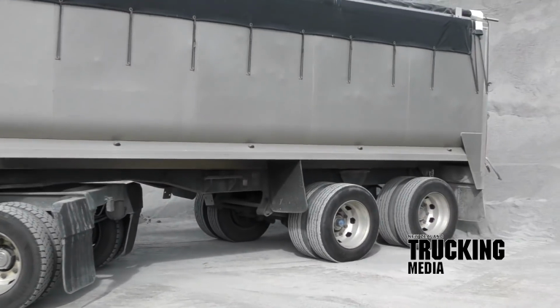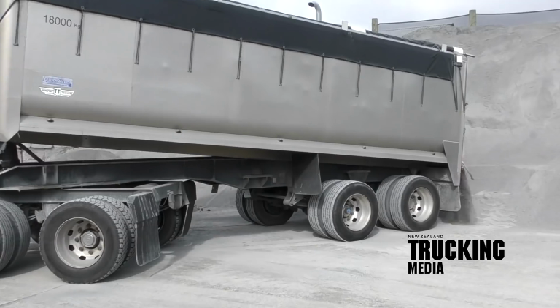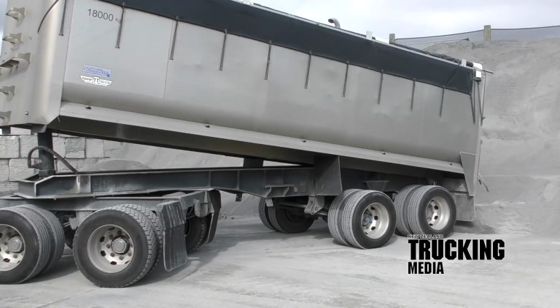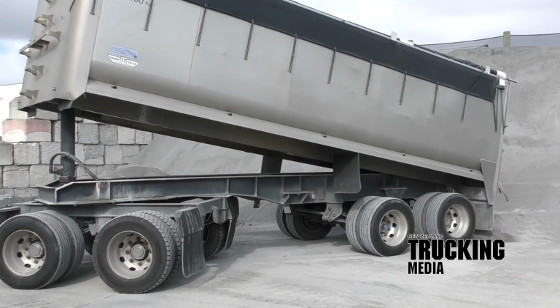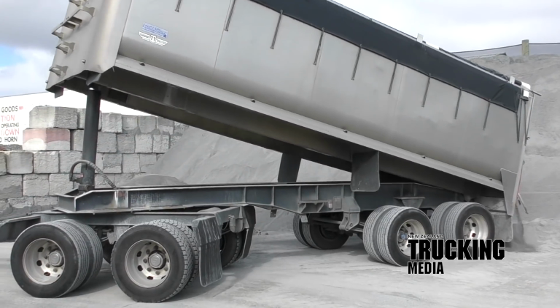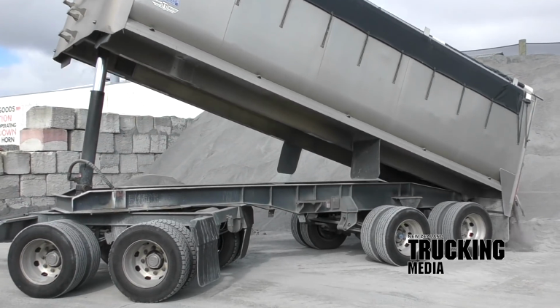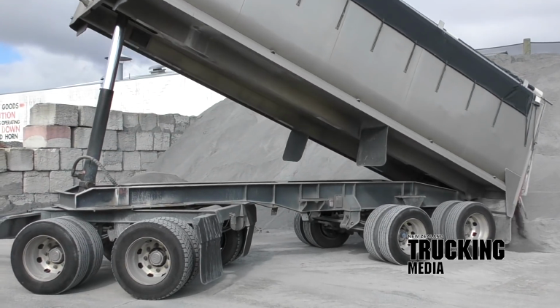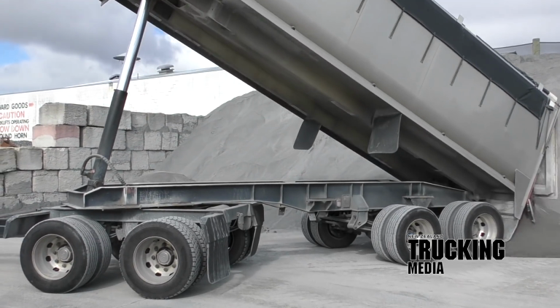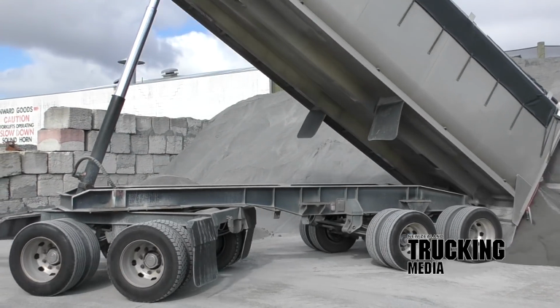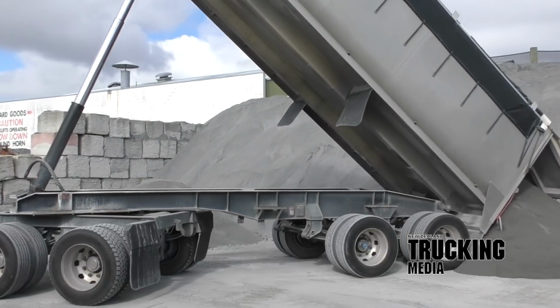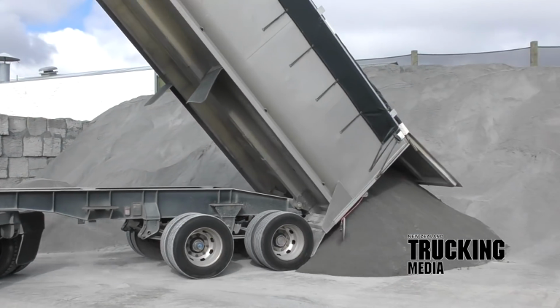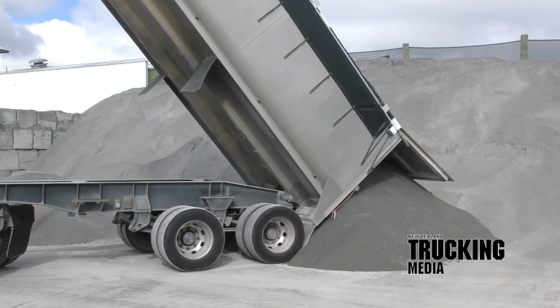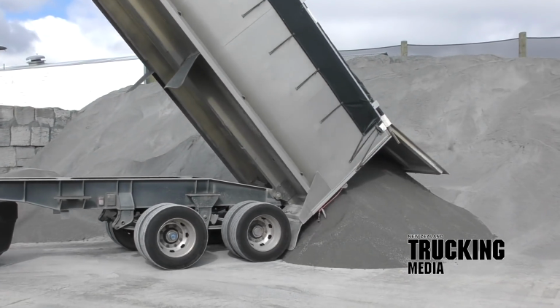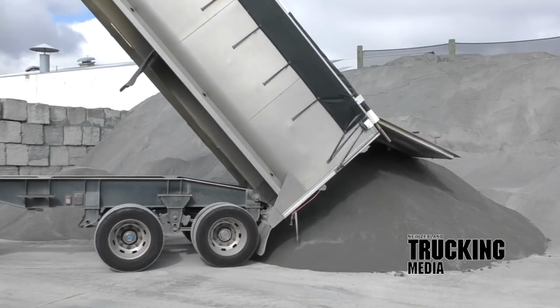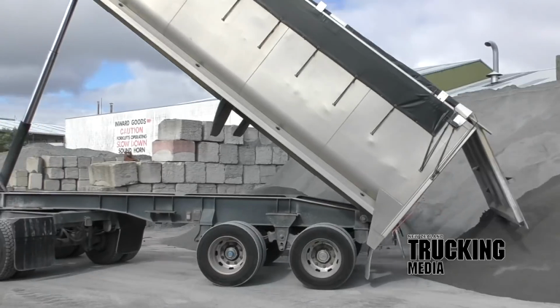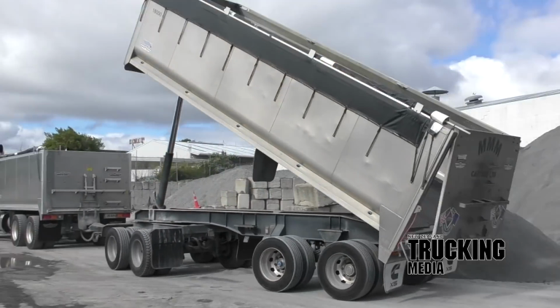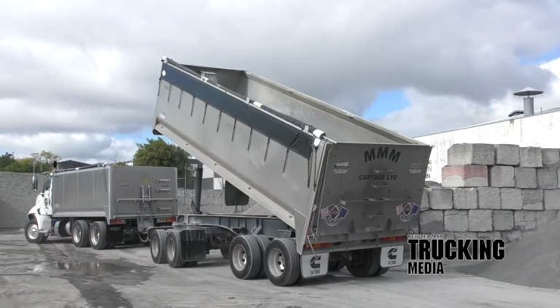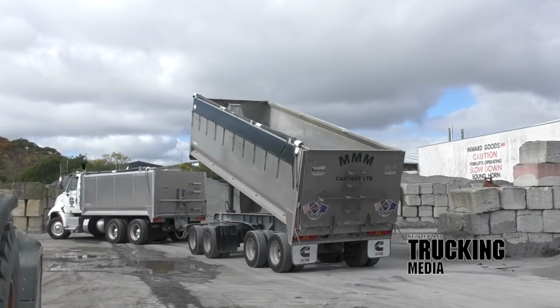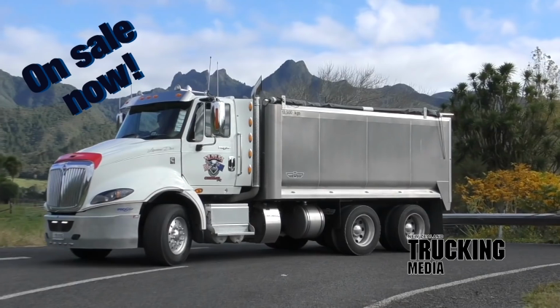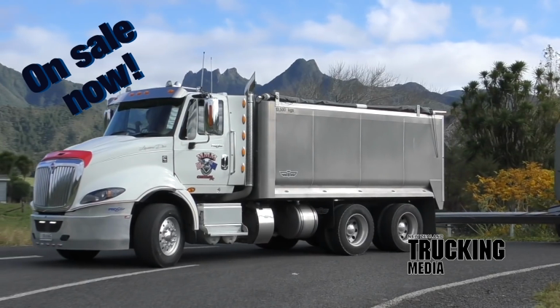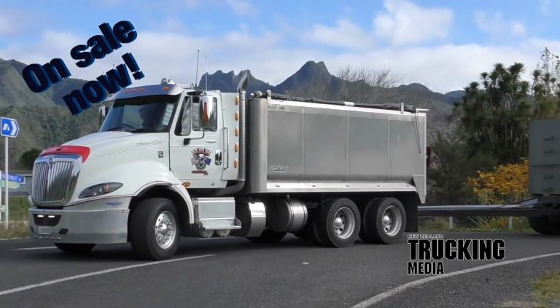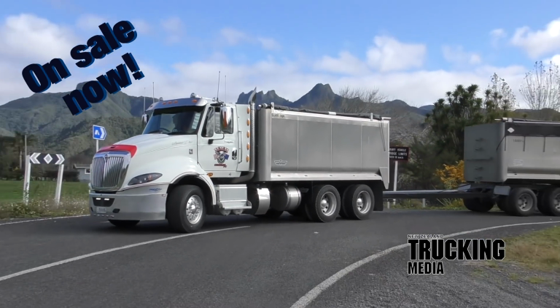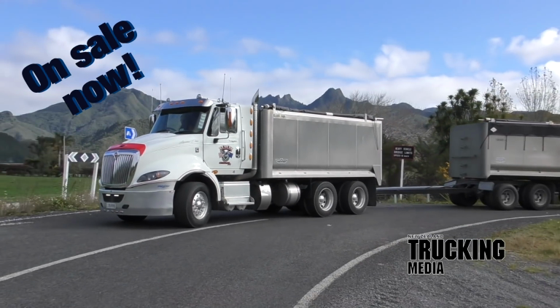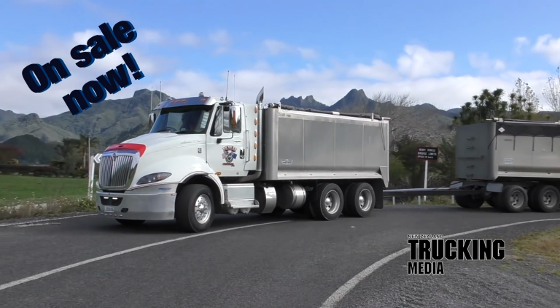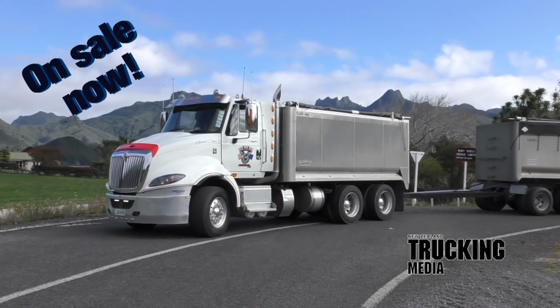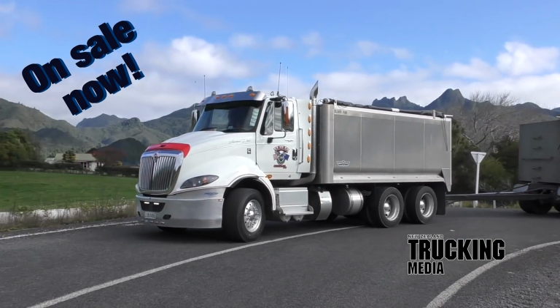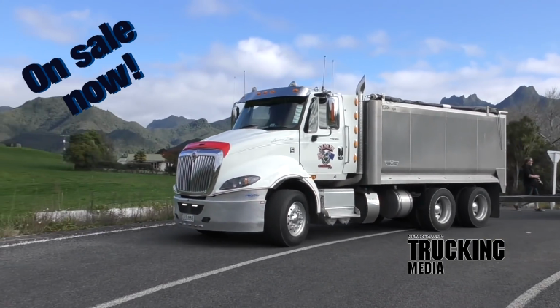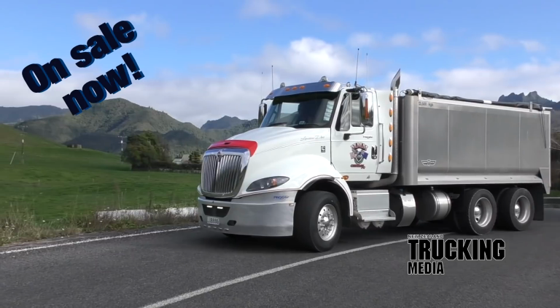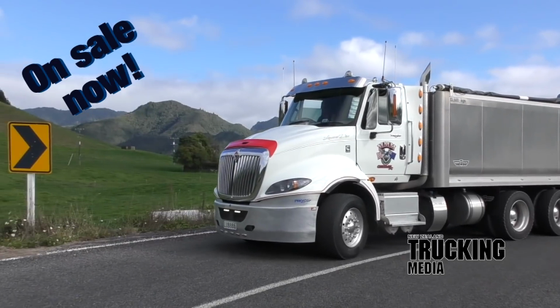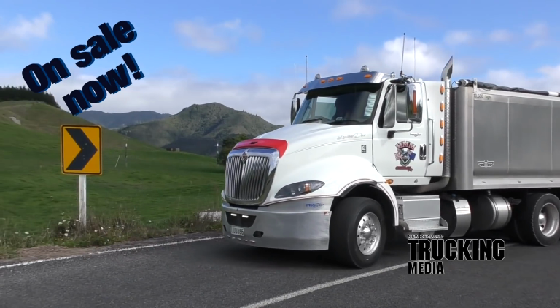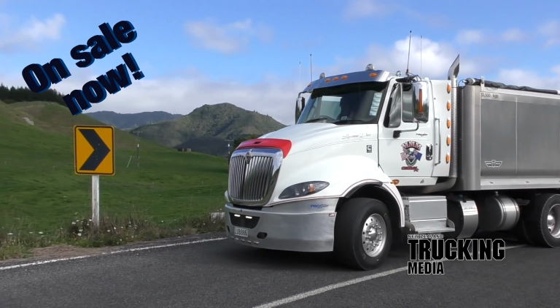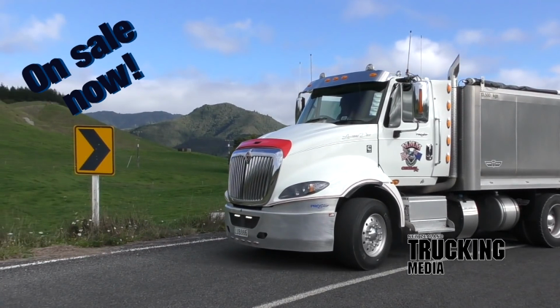To get the complete picture on the purpose-built ProStar for Rangaruri-based Triple M Cartage, grab a copy and read the full story in the June 2019 issue of New Zealand Trucking magazine — on sale now. Have a great month out there and travel safe.